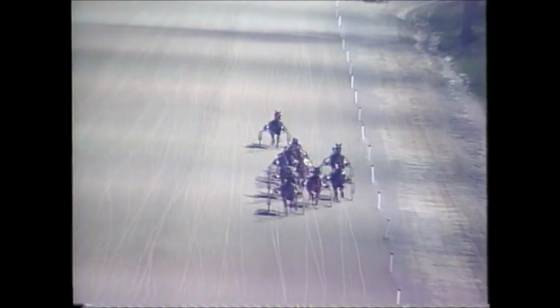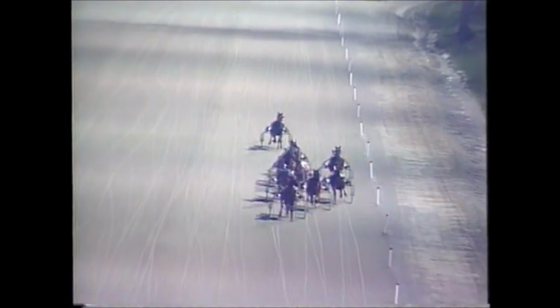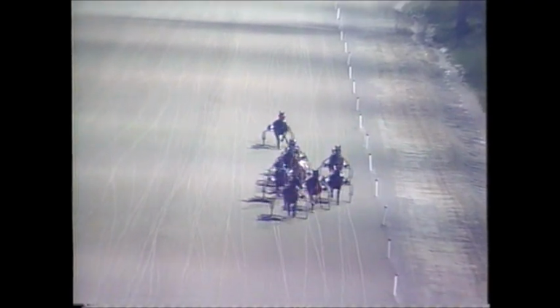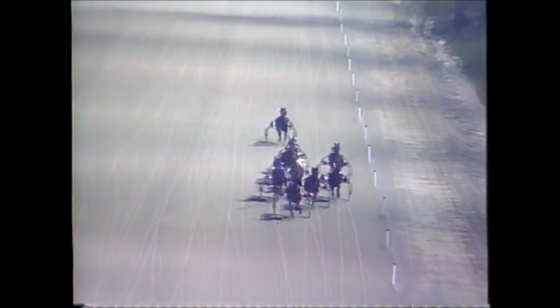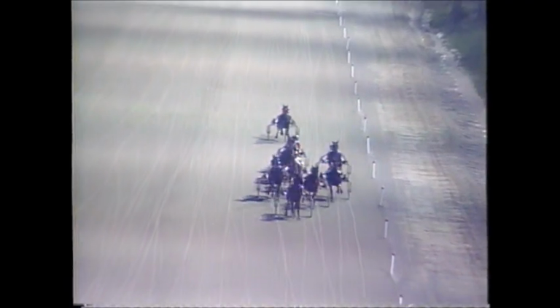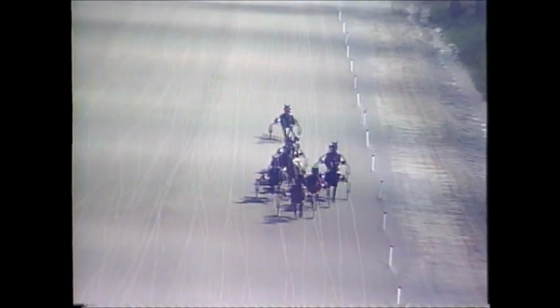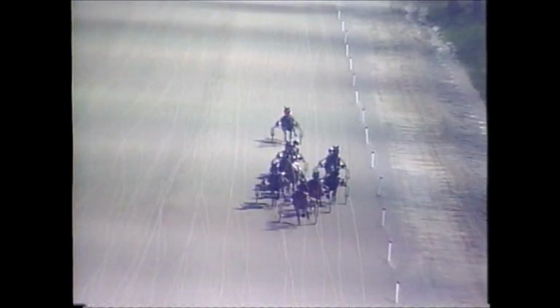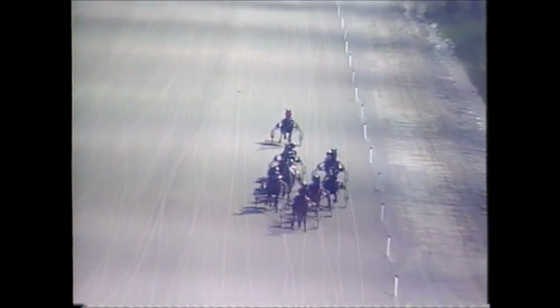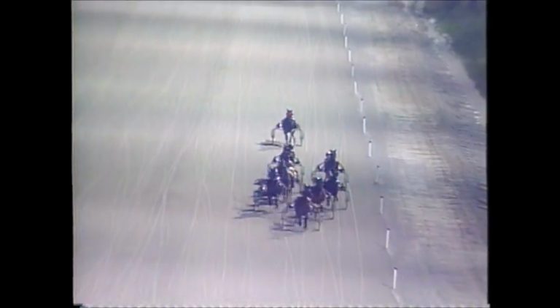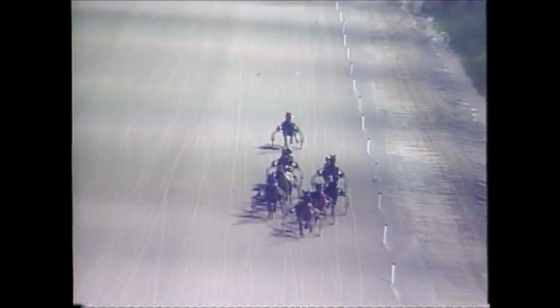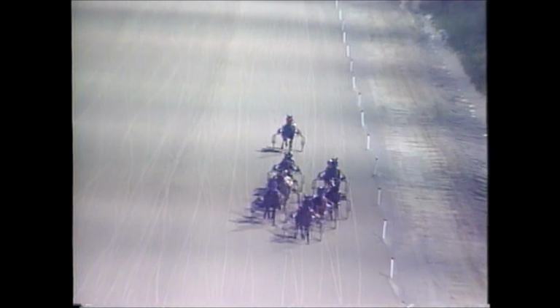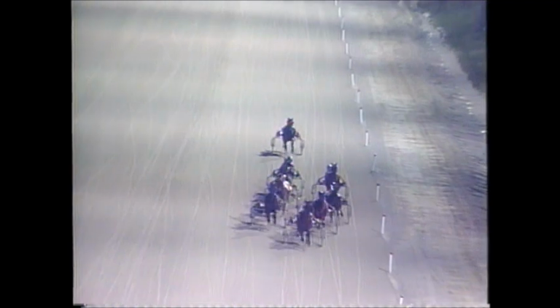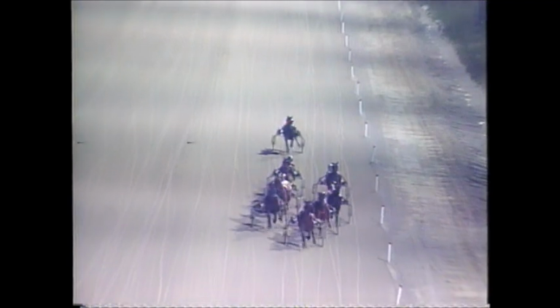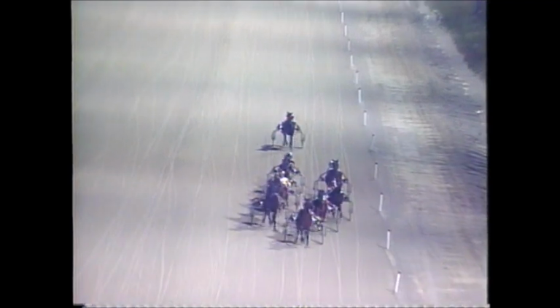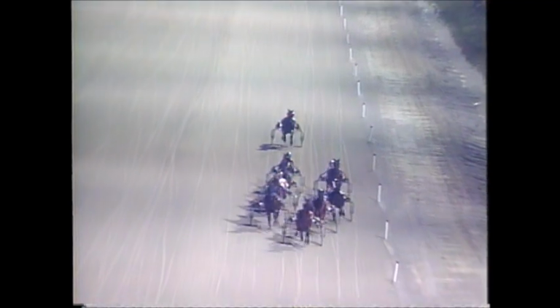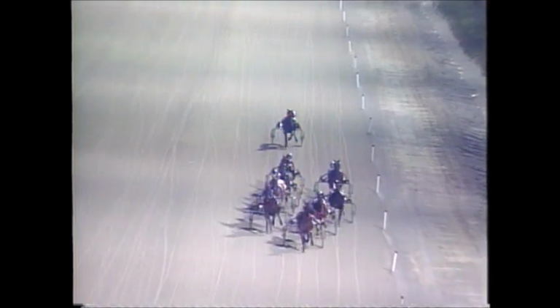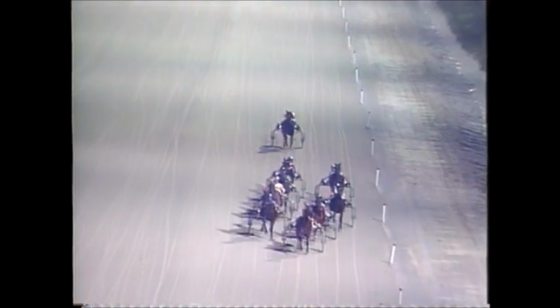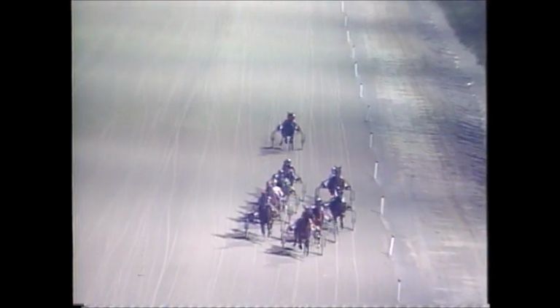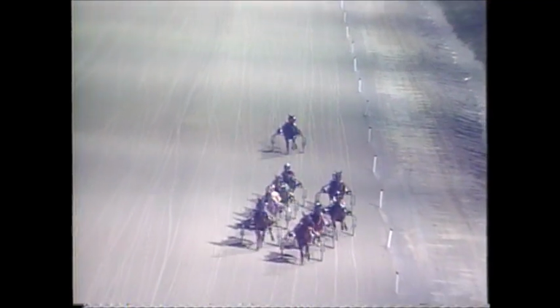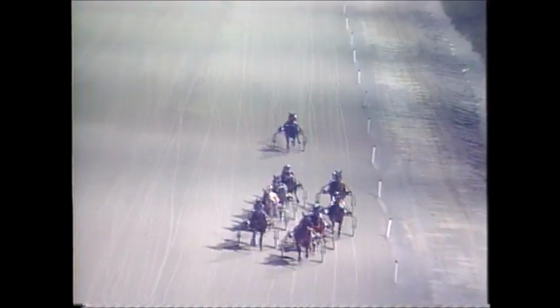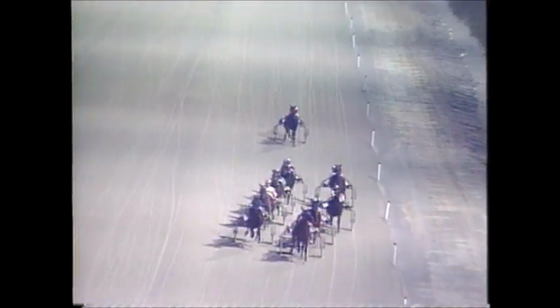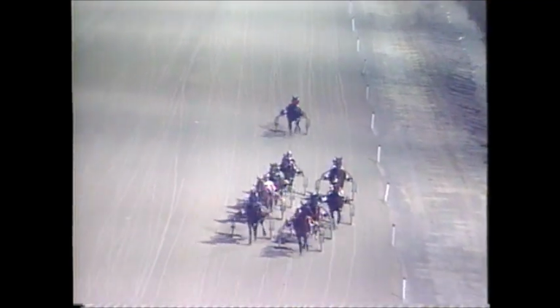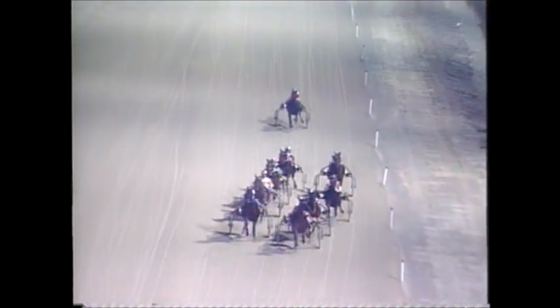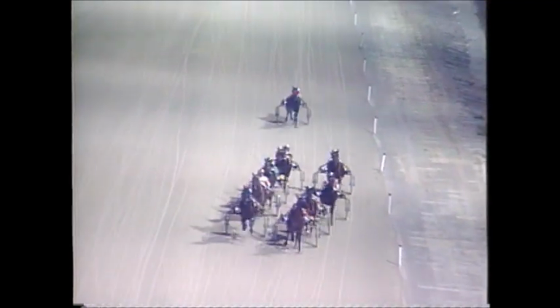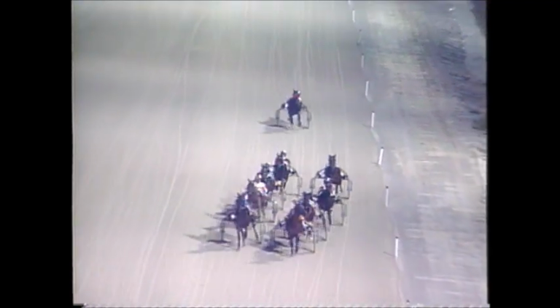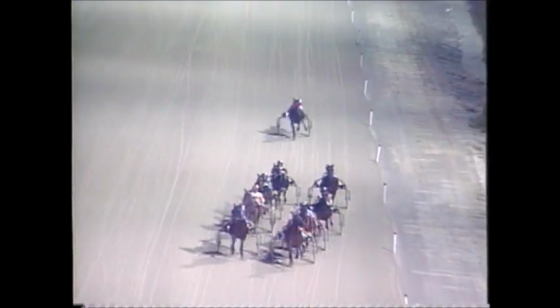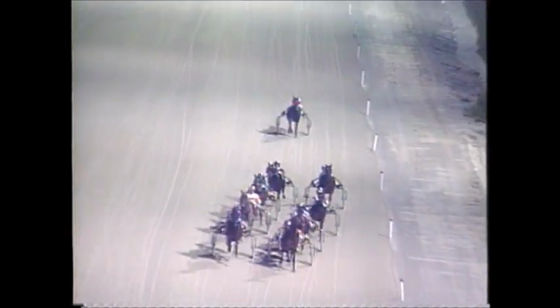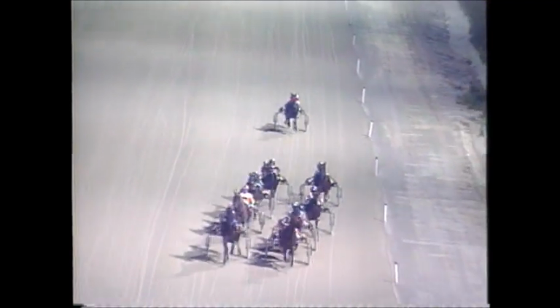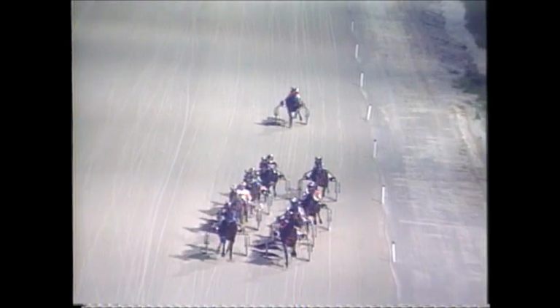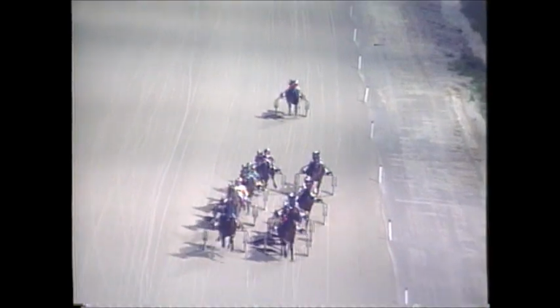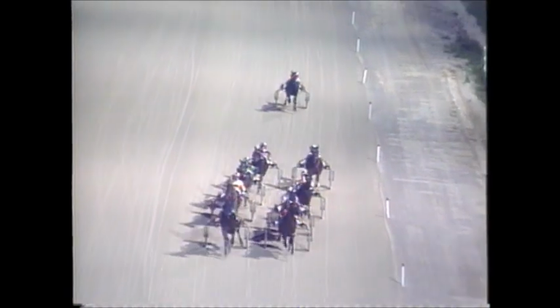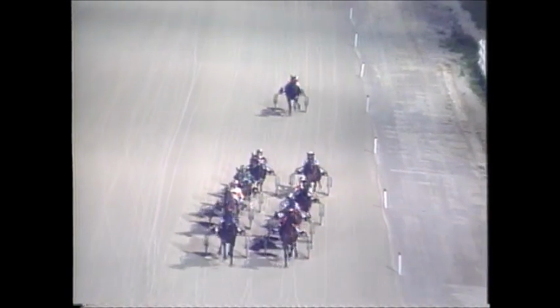Kurnett moves up 3rd. Towards the inside, shuffled in 4th. Up the backstretch is Jolly Glad.